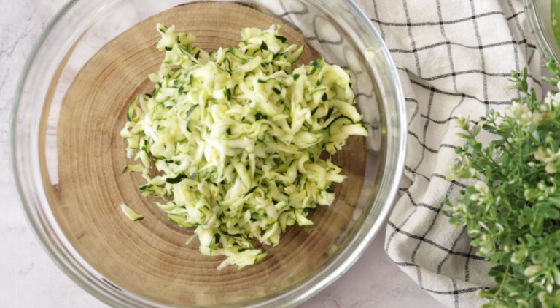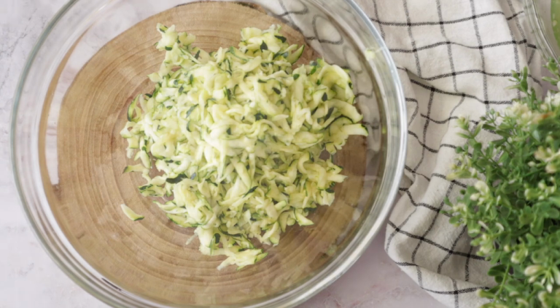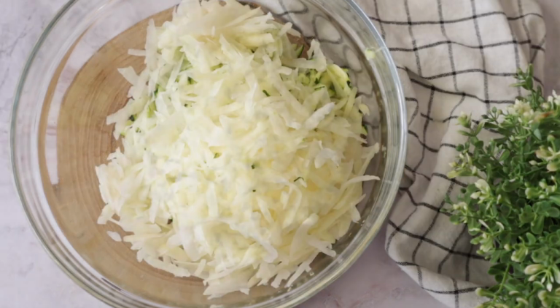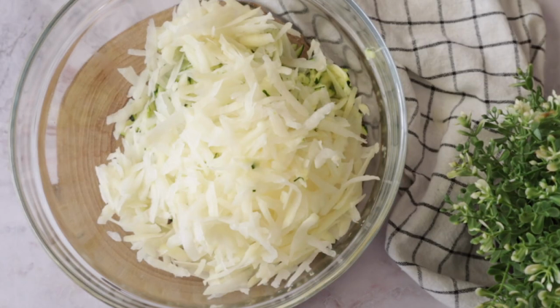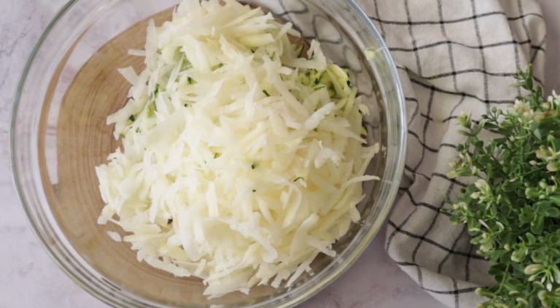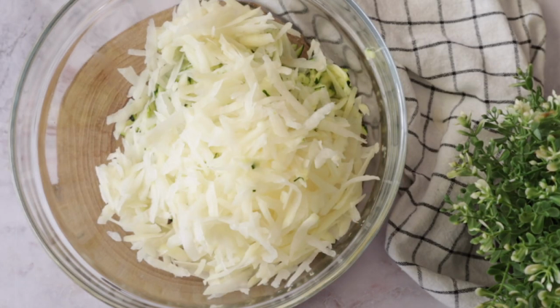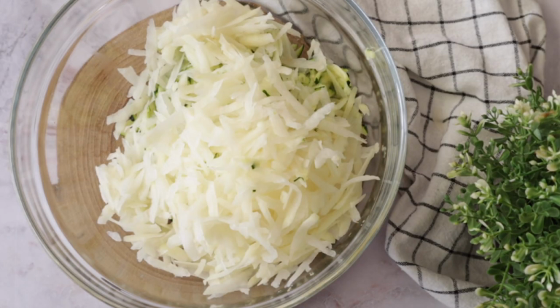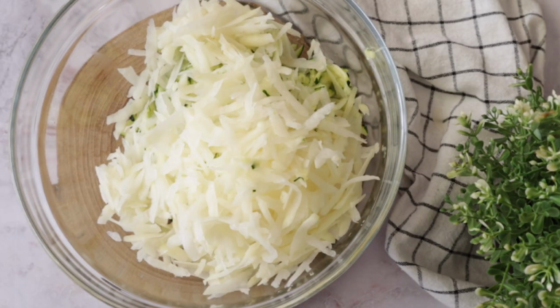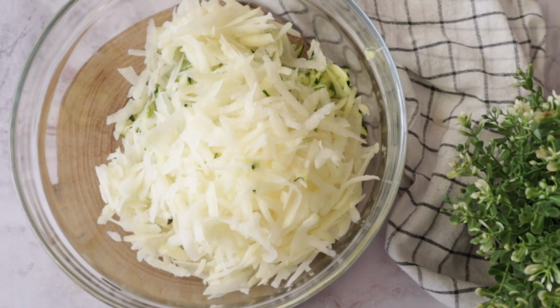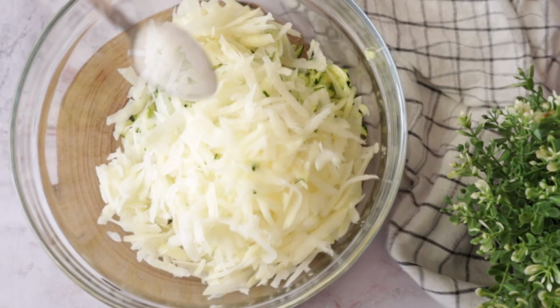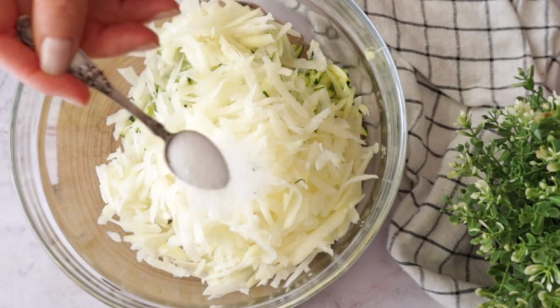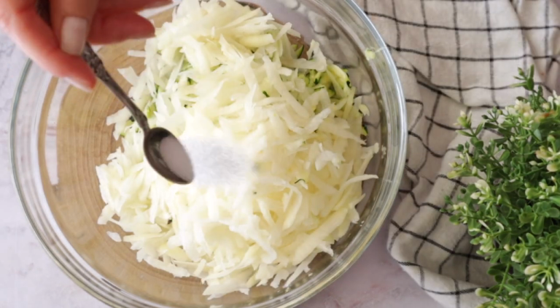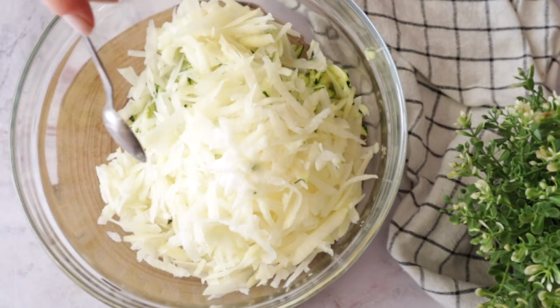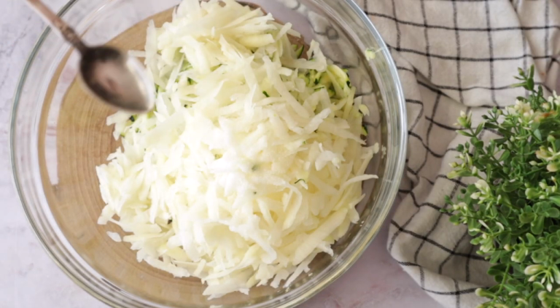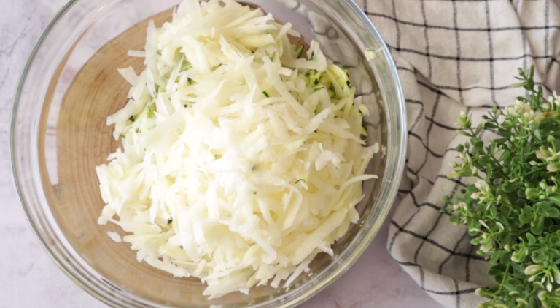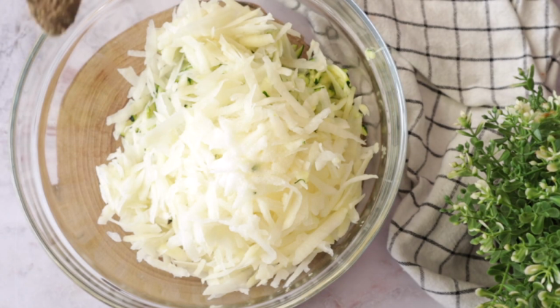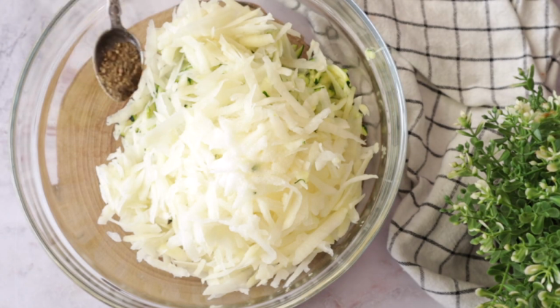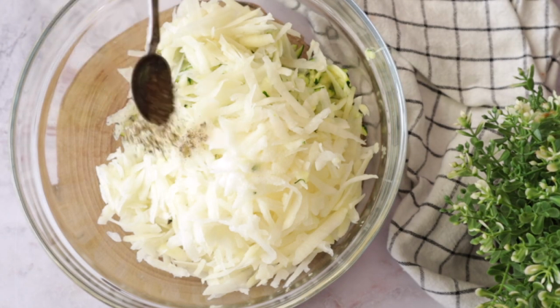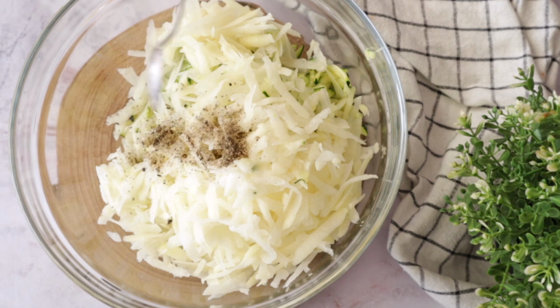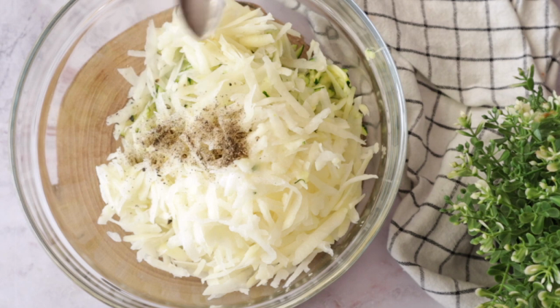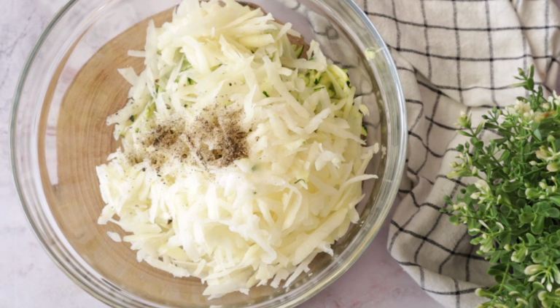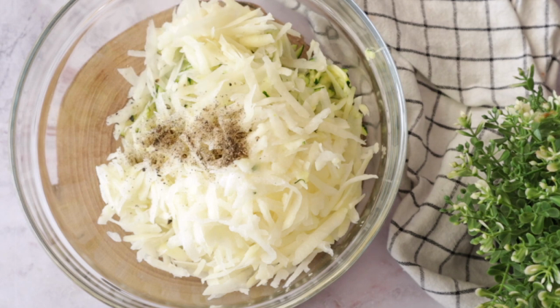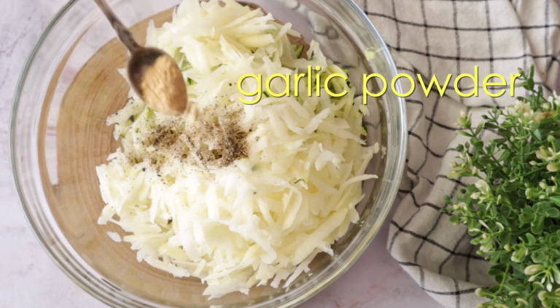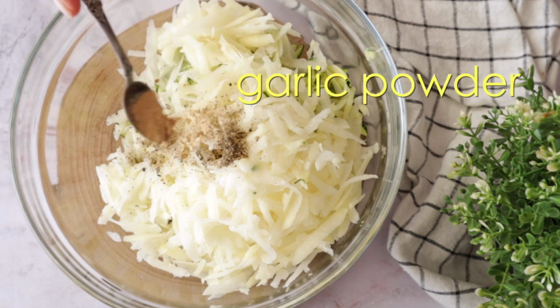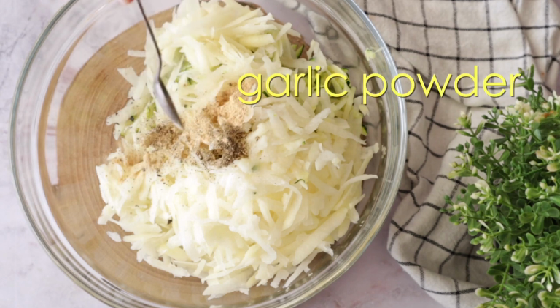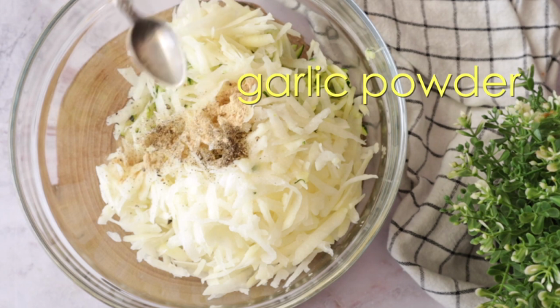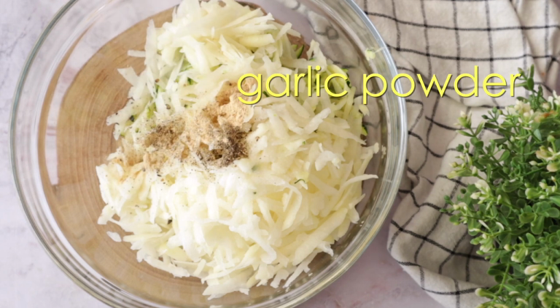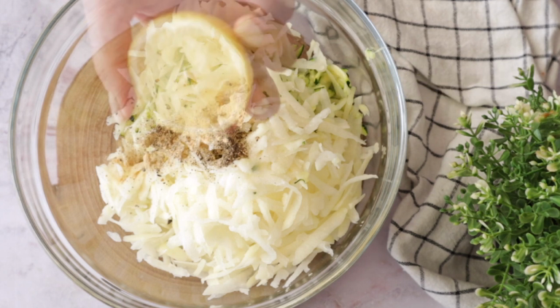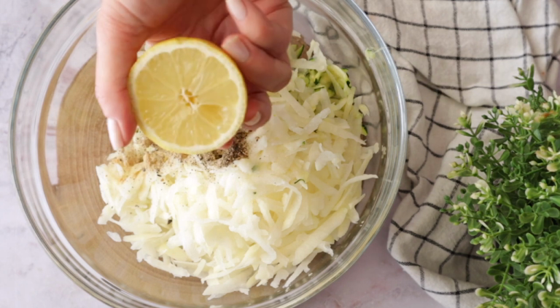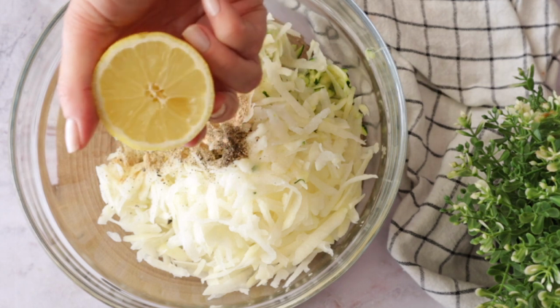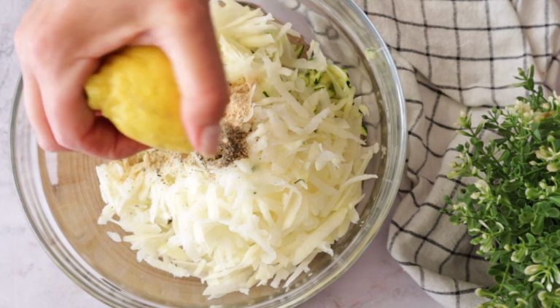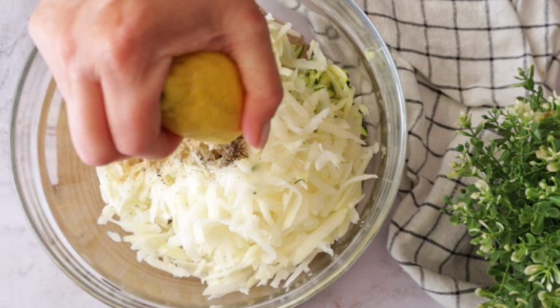We're also going to need one large potato. Grate it, add salt and pepper, and a few drops of lemon.